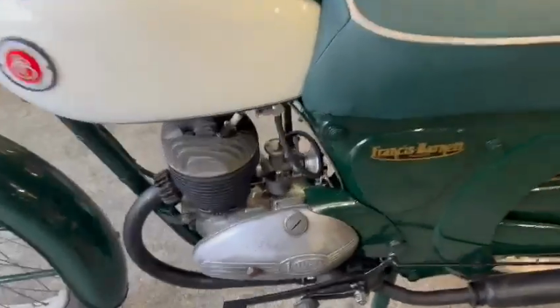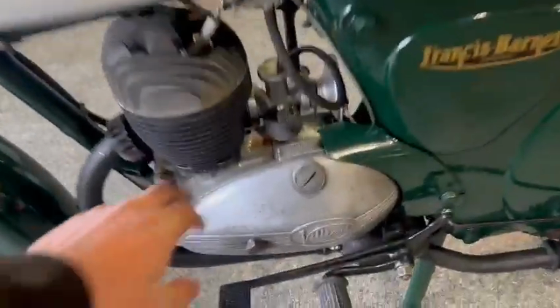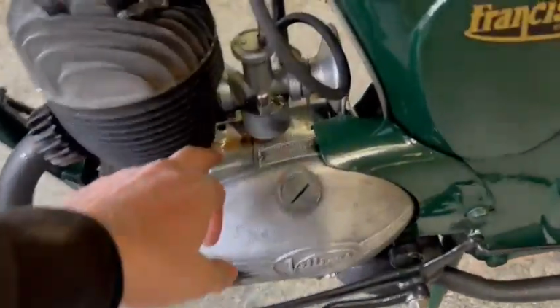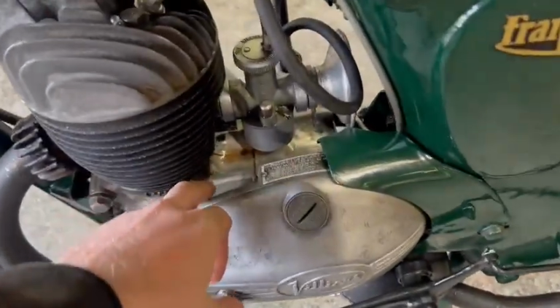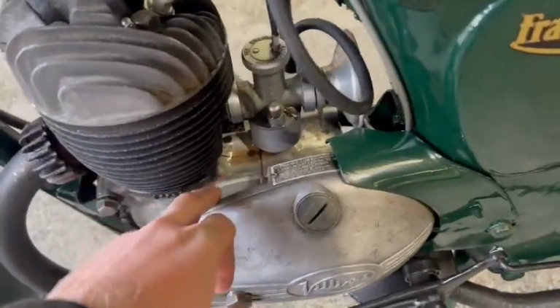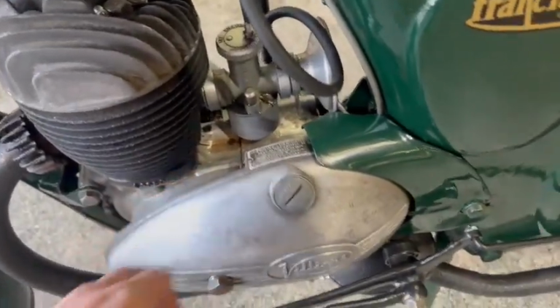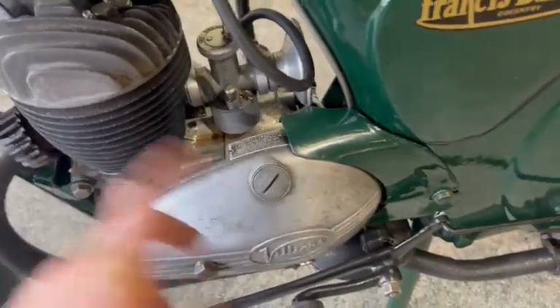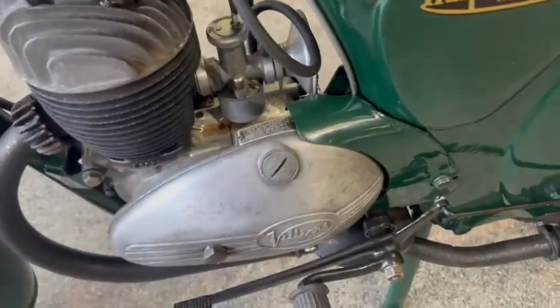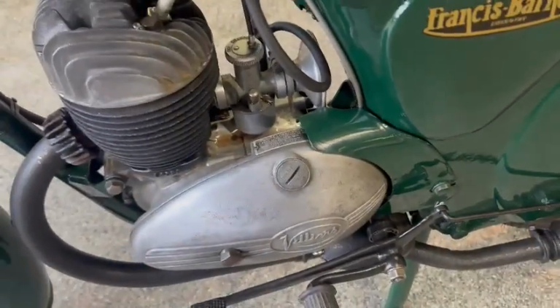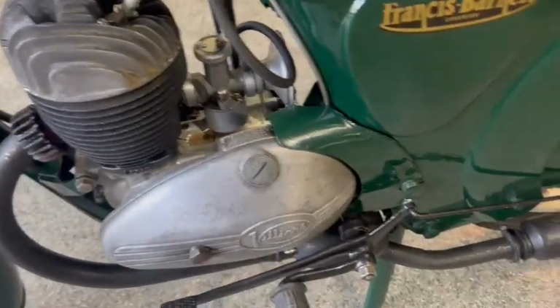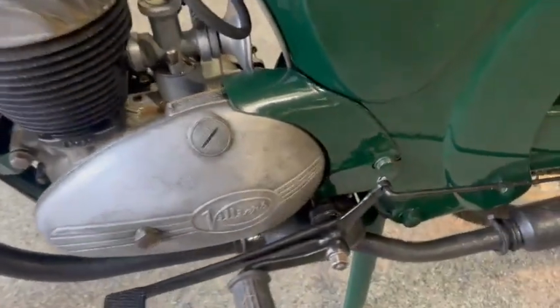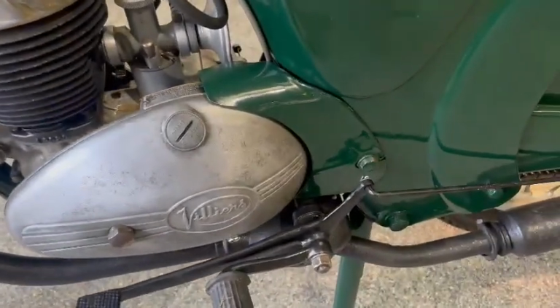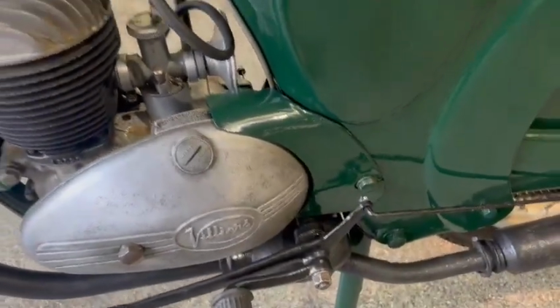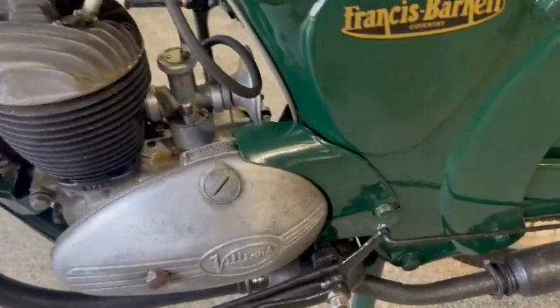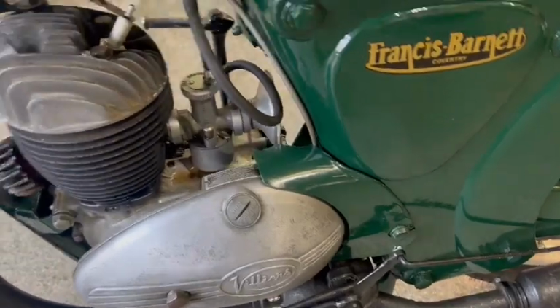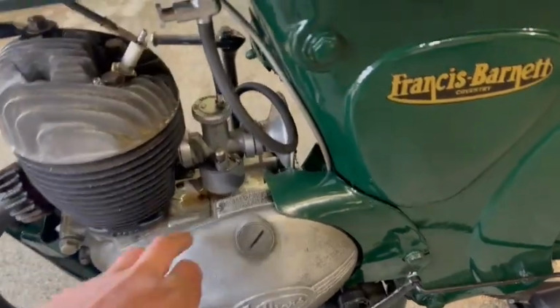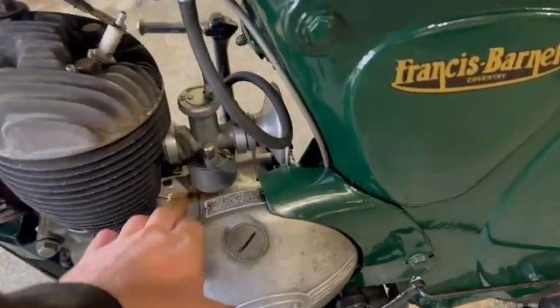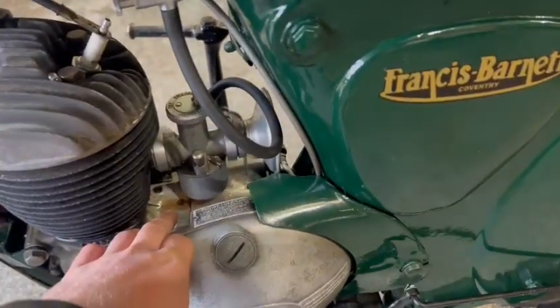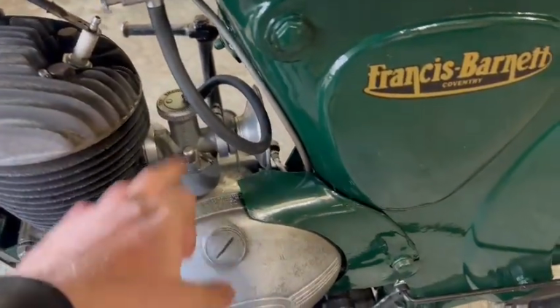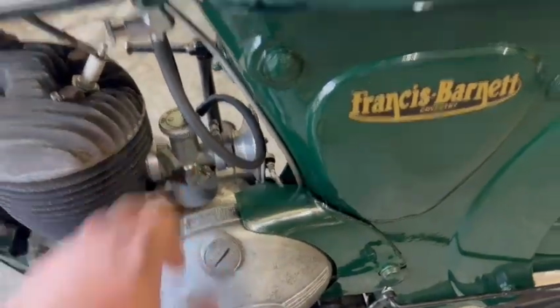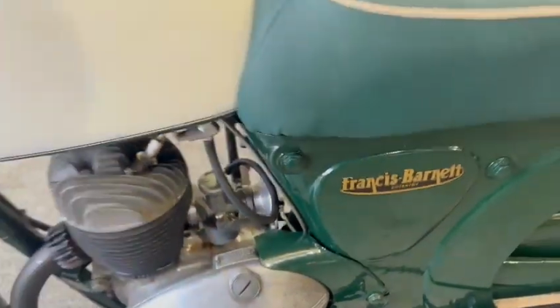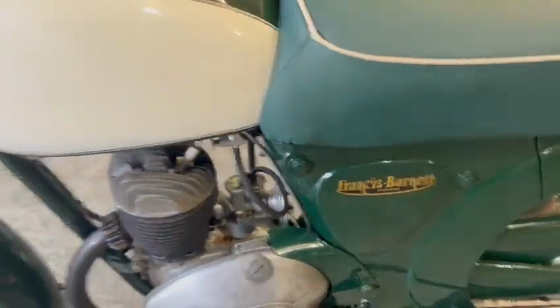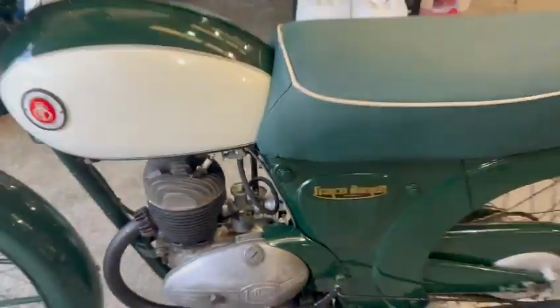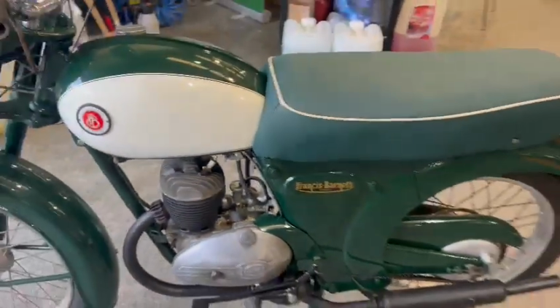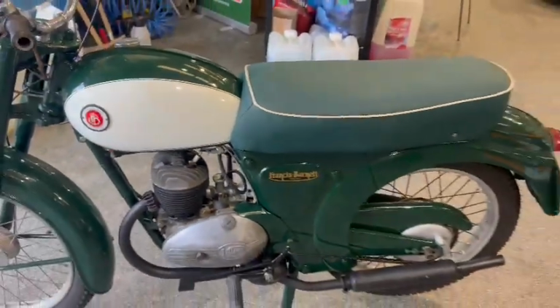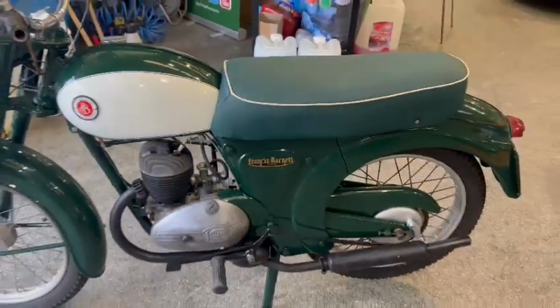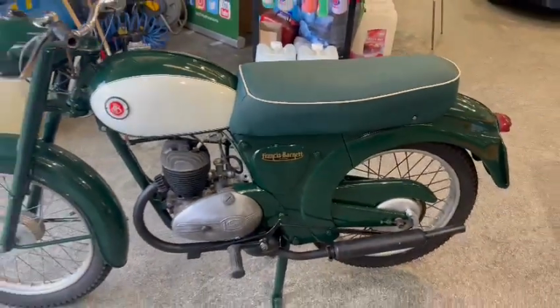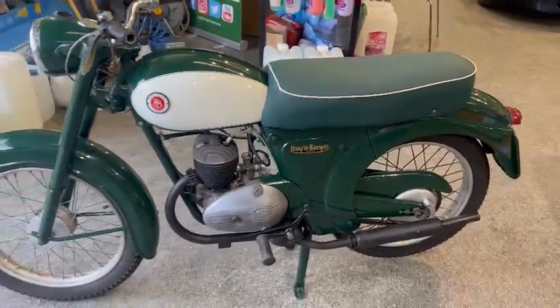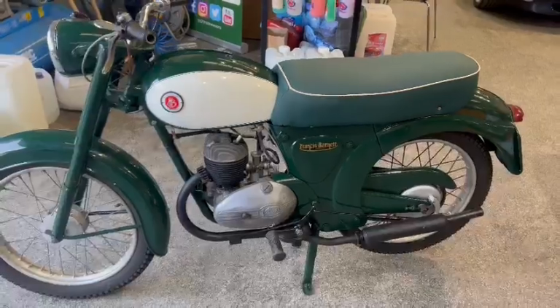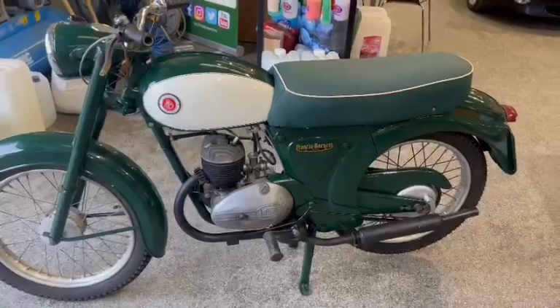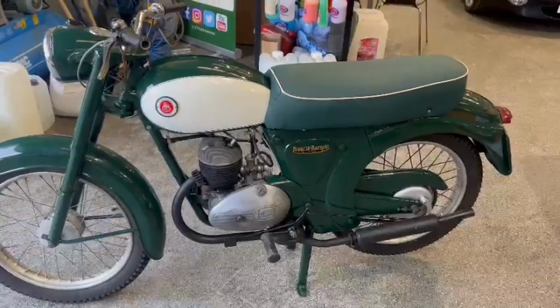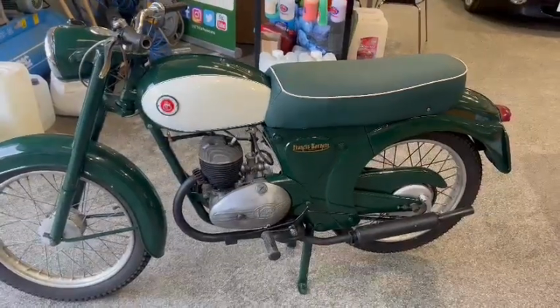We are getting a bit of fuel through. I've given it a couple of kicks. She hasn't quite fired. To be fair, fuel looks very dirty. So I'm sure with a bit of fresh fuel and not much messing about, you'll have her going.